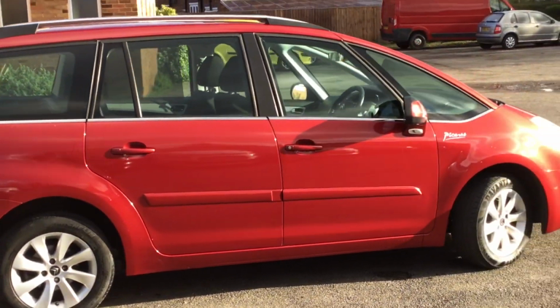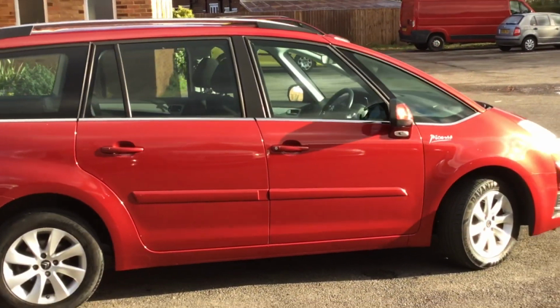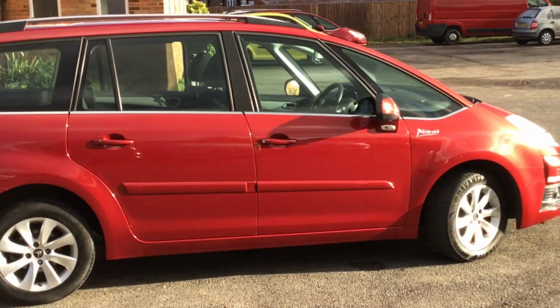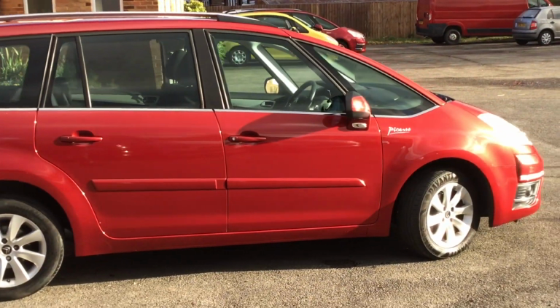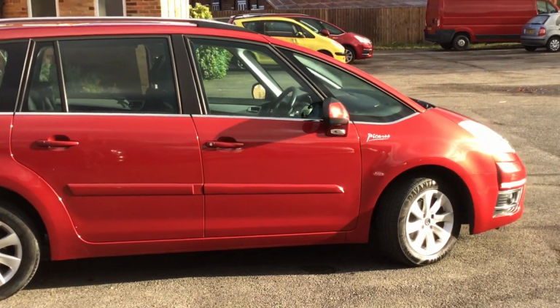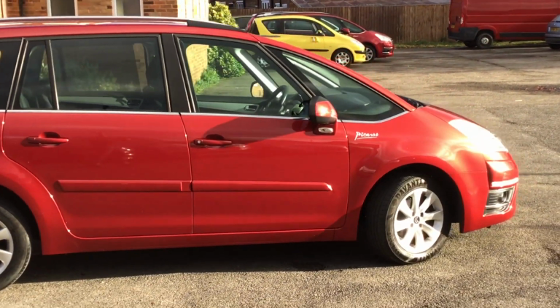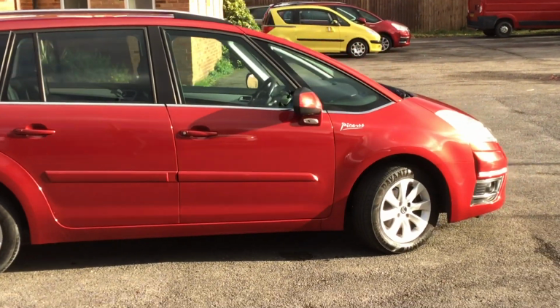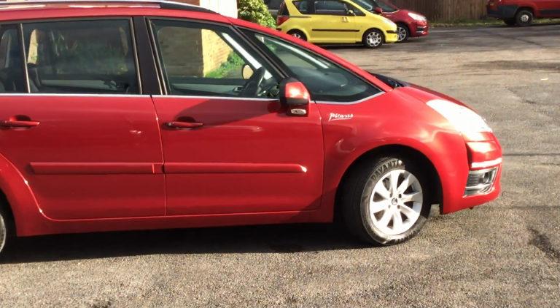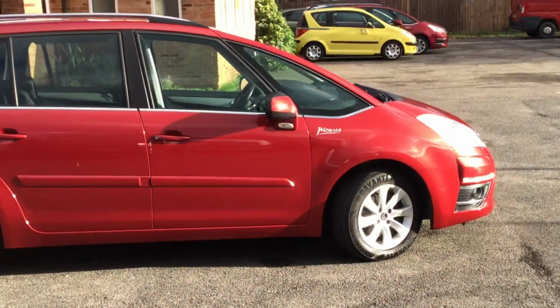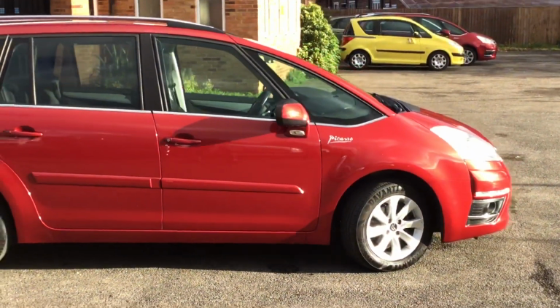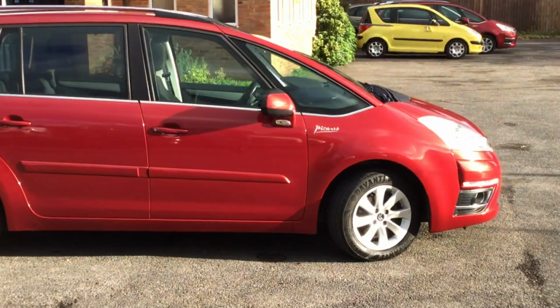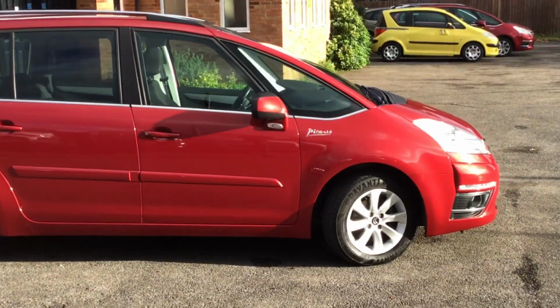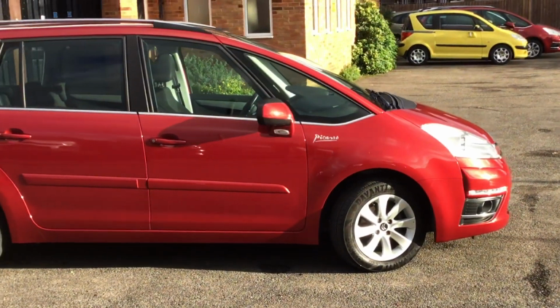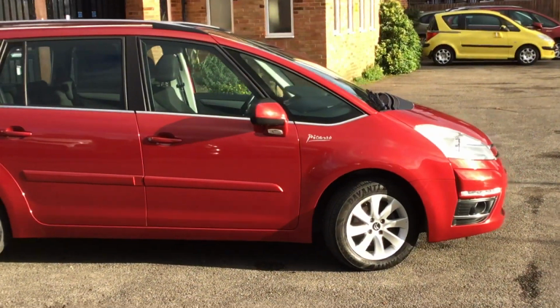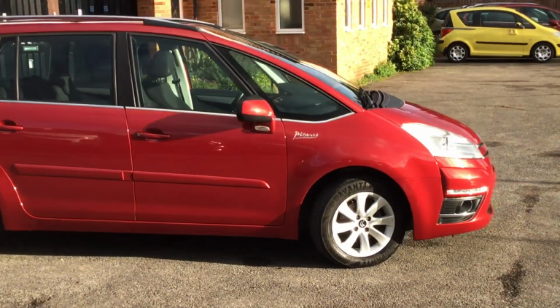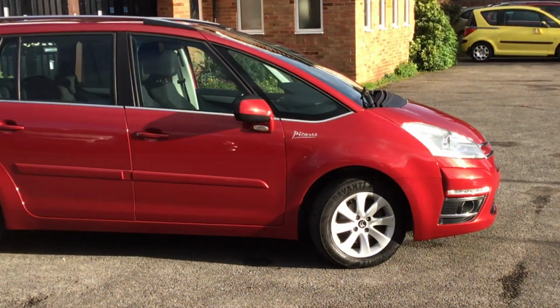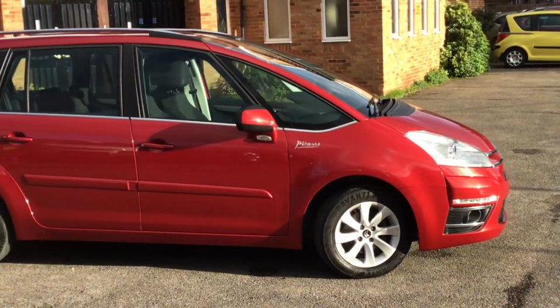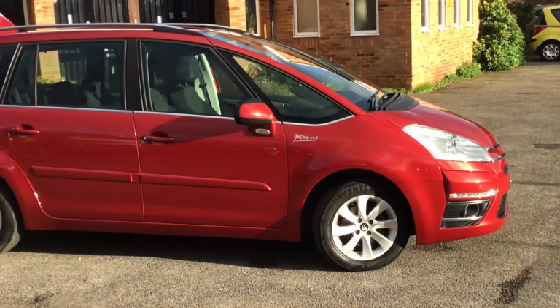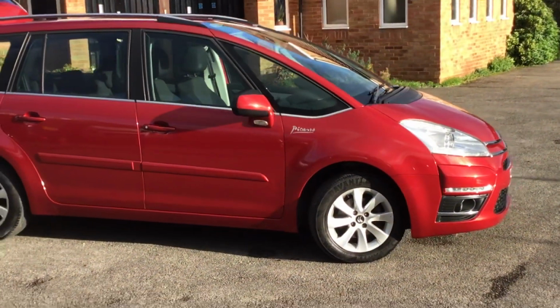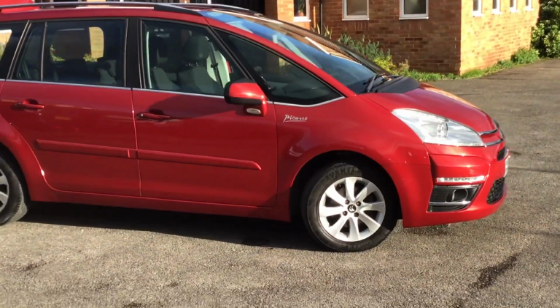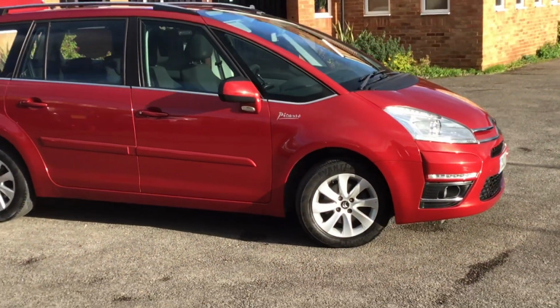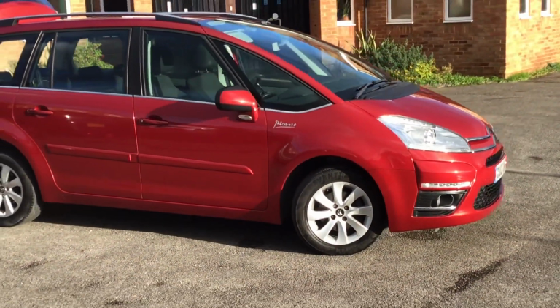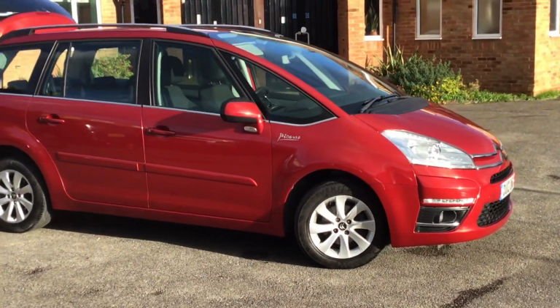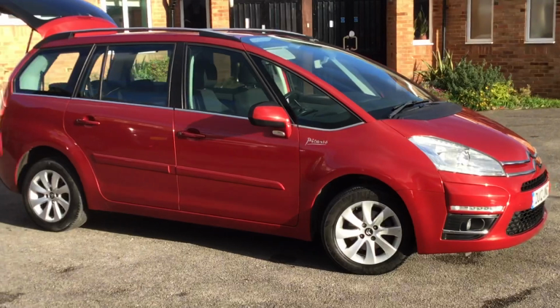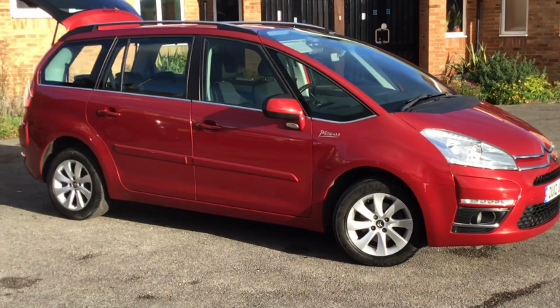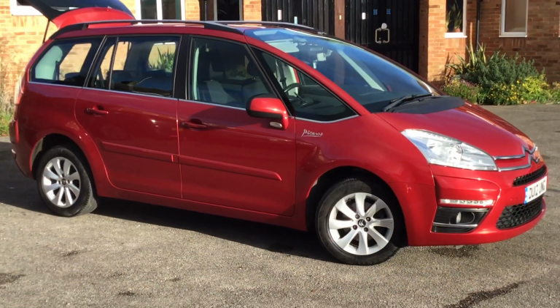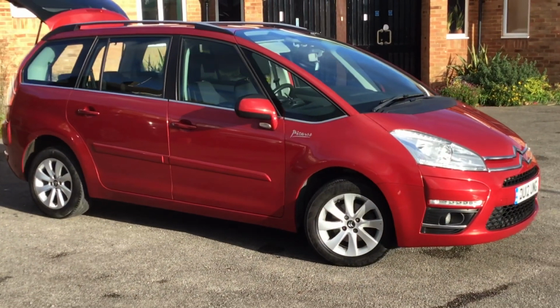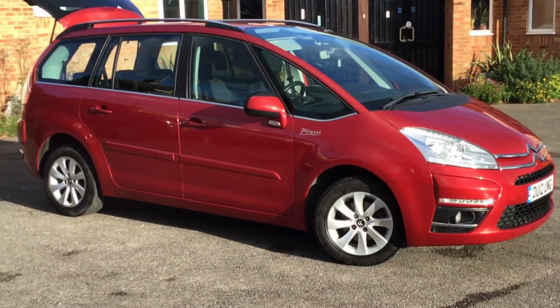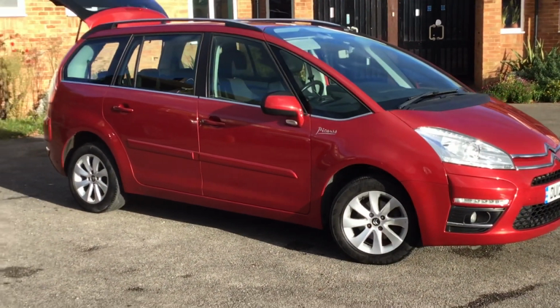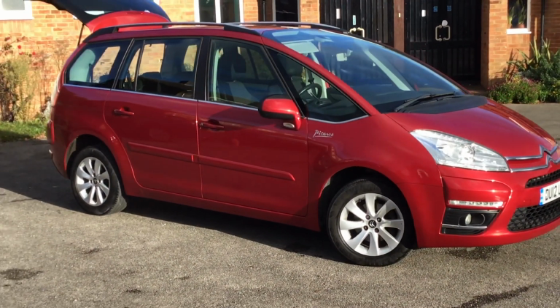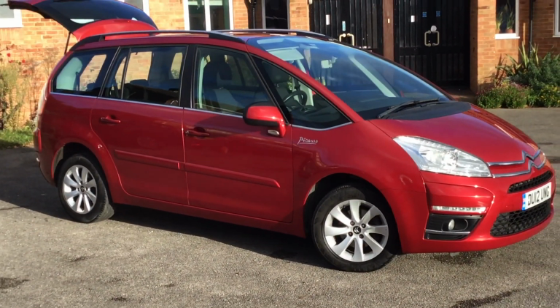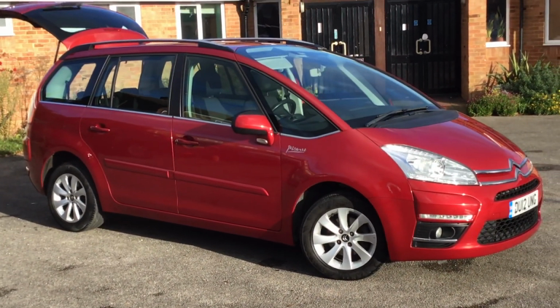paulnicecars.co.uk, 07831 428 013. 2012 Grand Picasso, and it's auto.